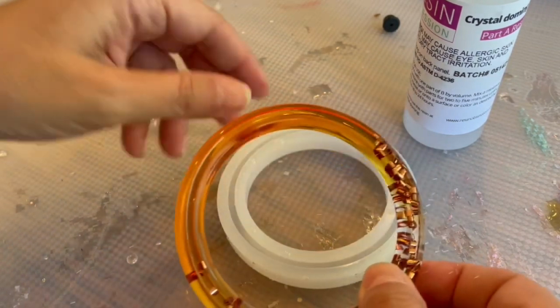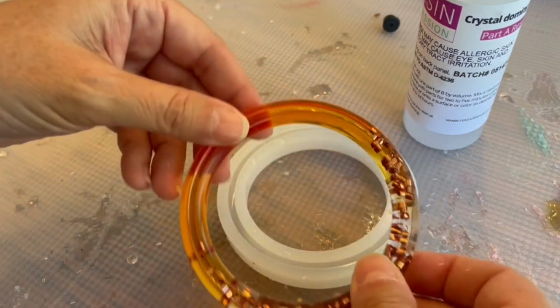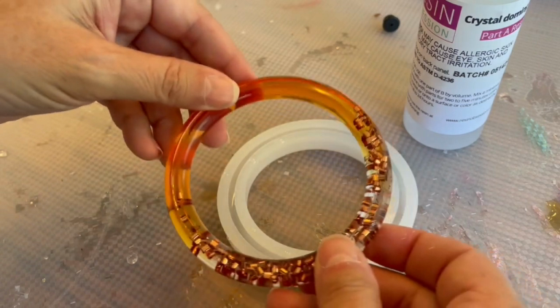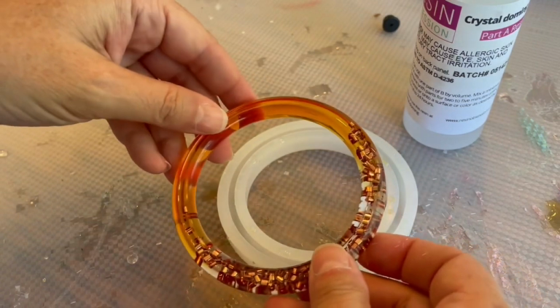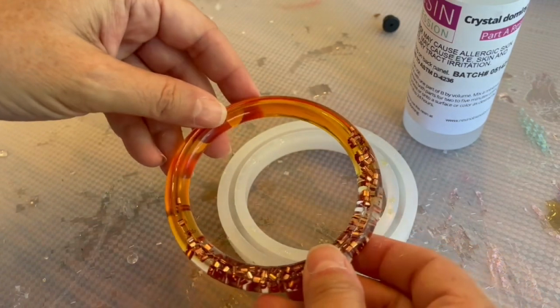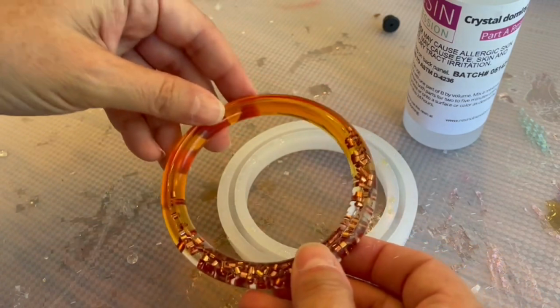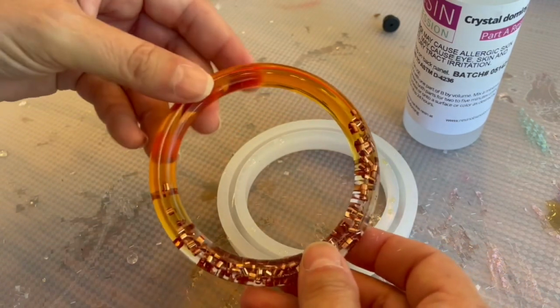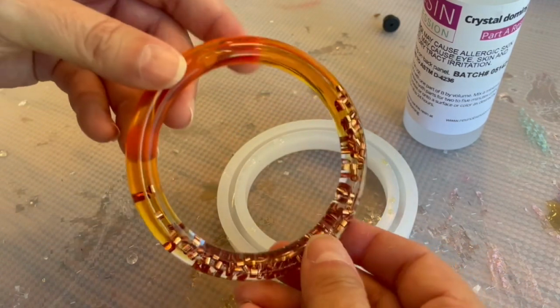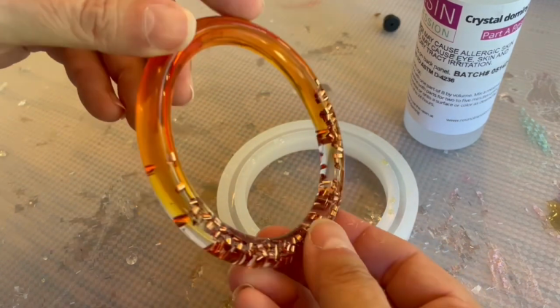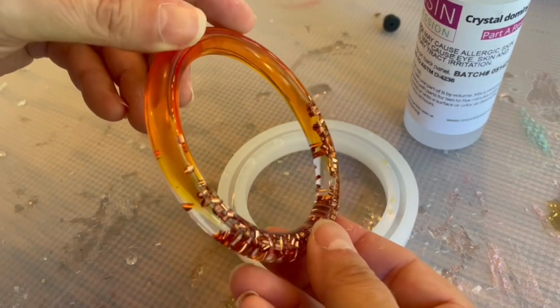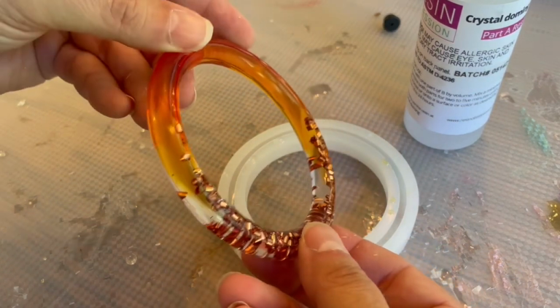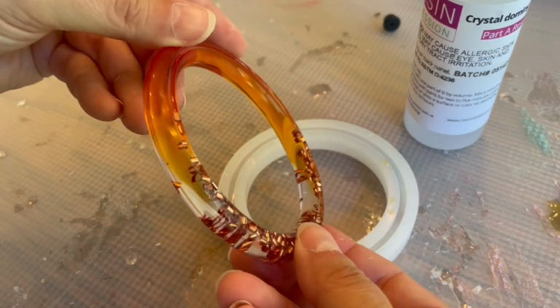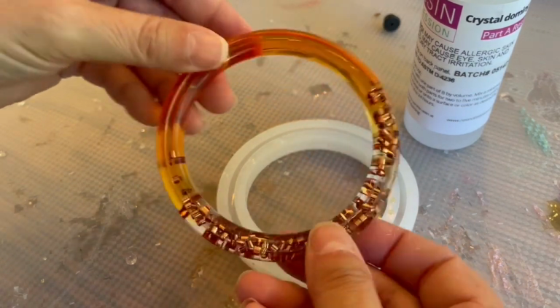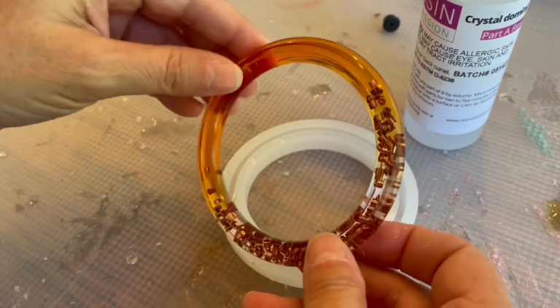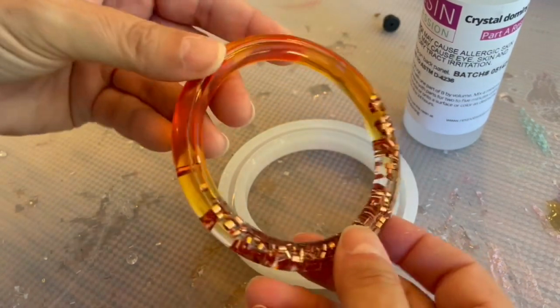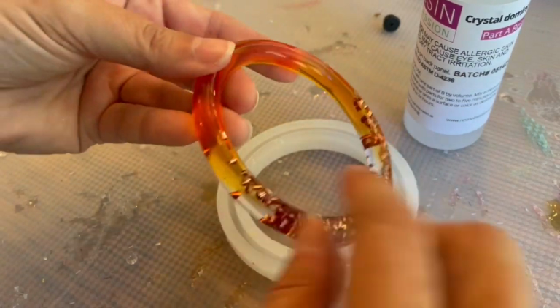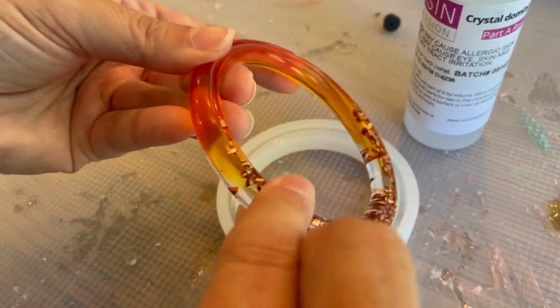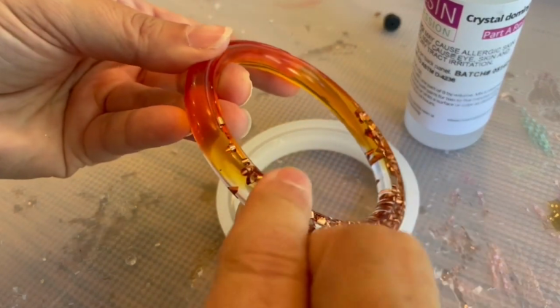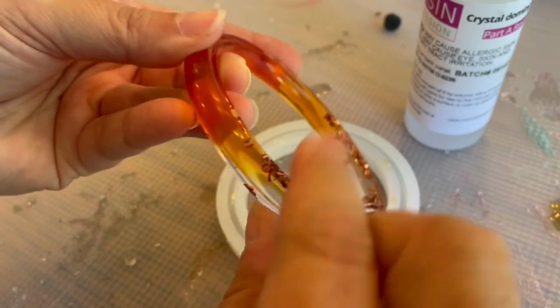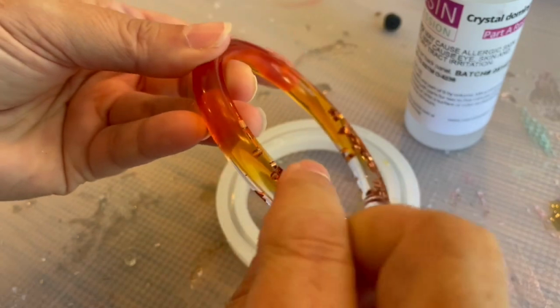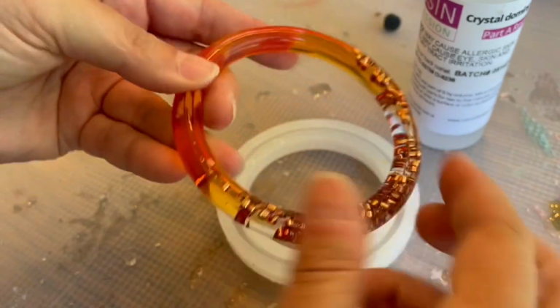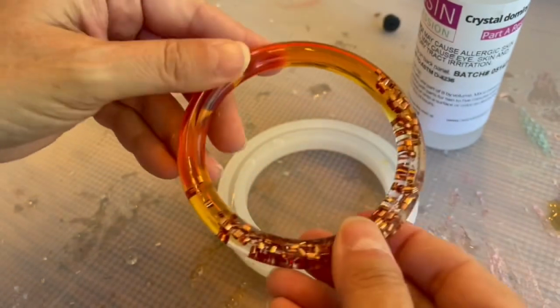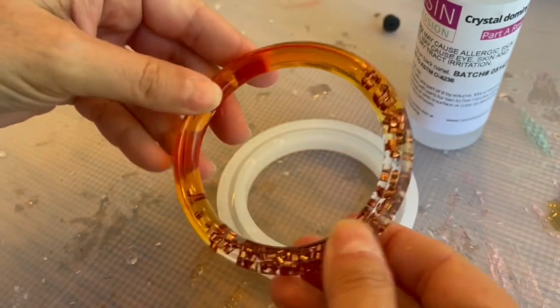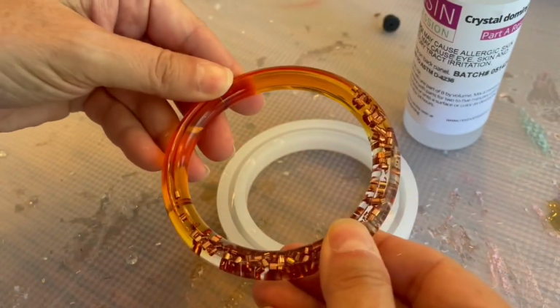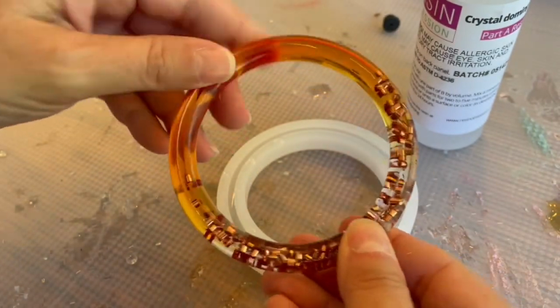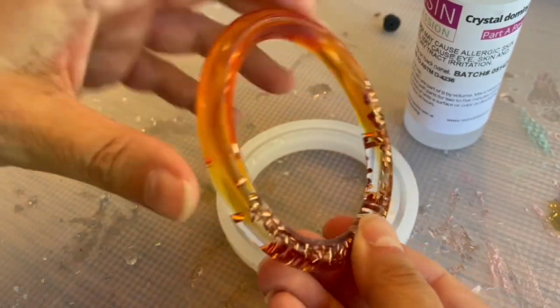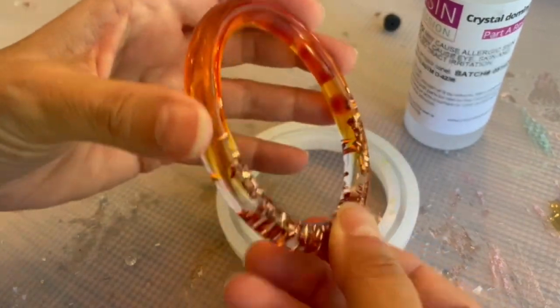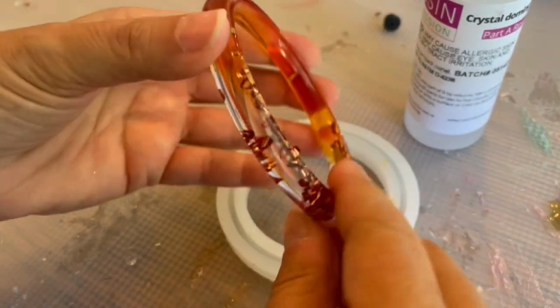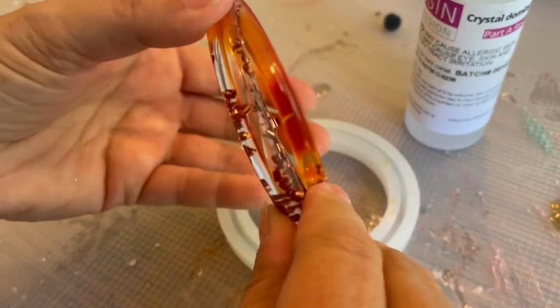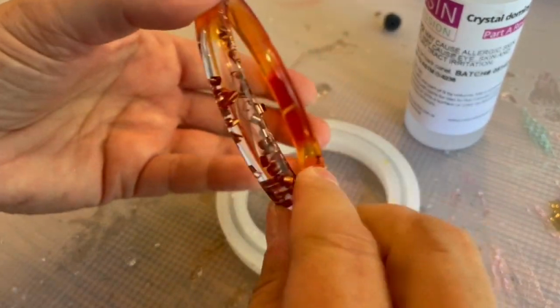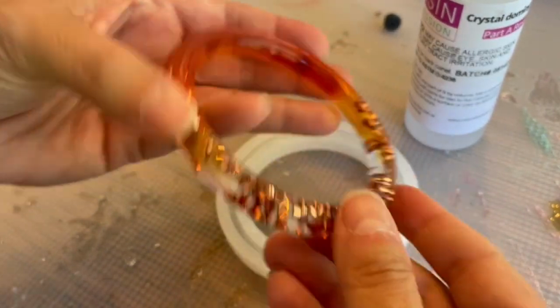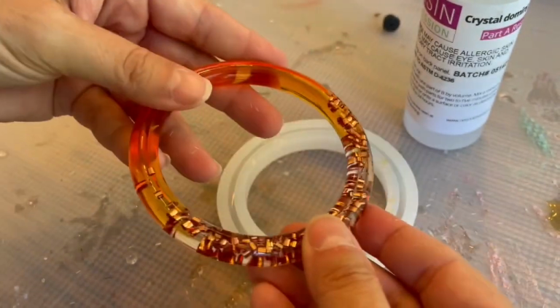It's completely normal for that to happen. However, you do want to do something about it because, in the case of this bracelet, this edge is a little sharp and it's not super comfortable to wear.